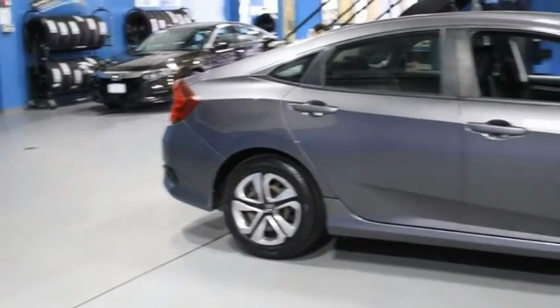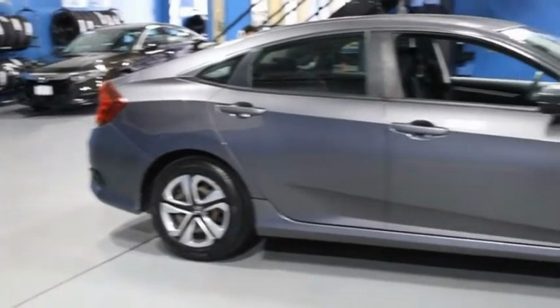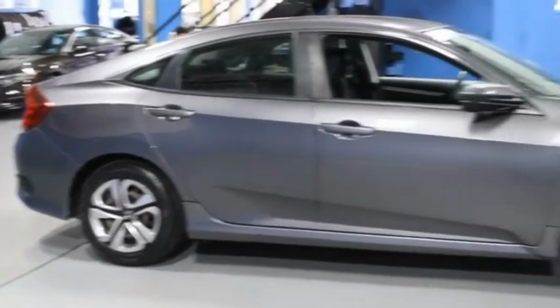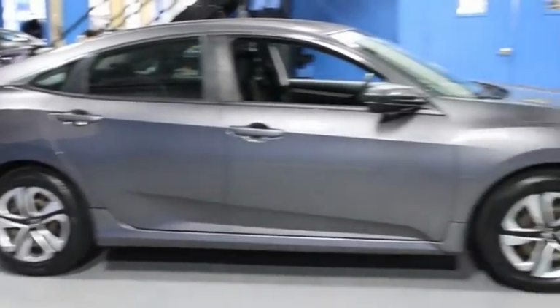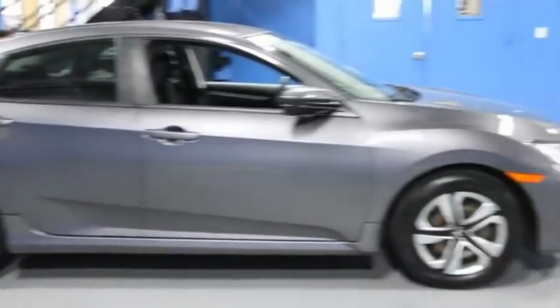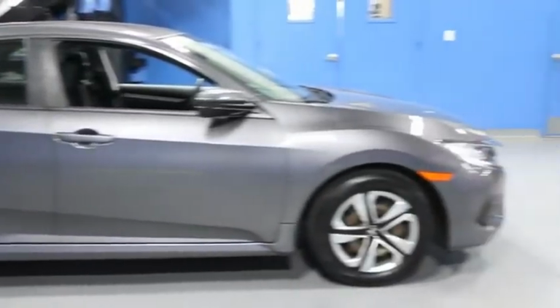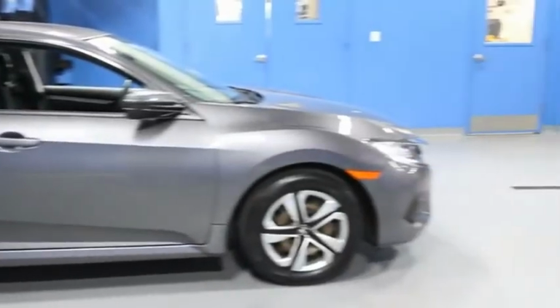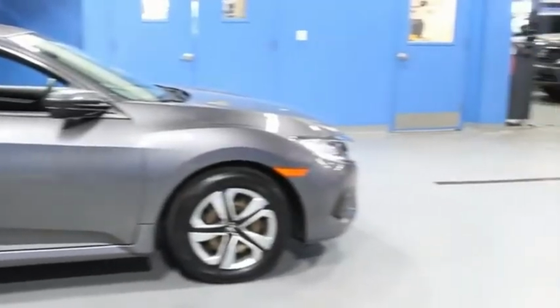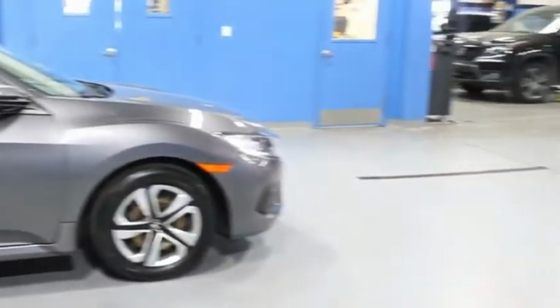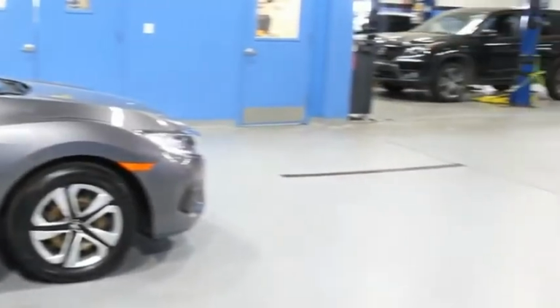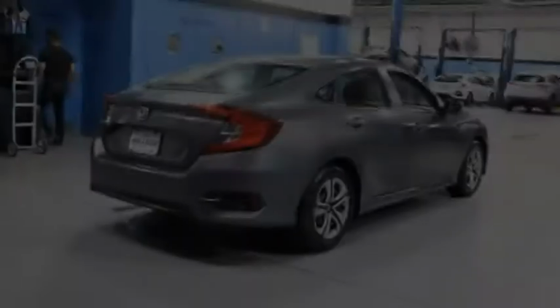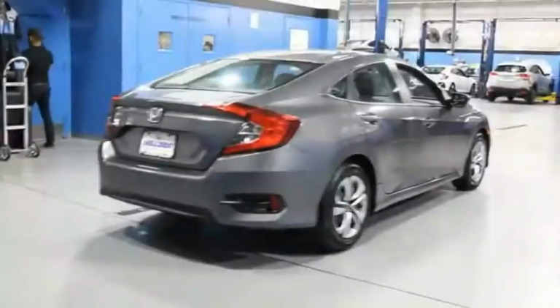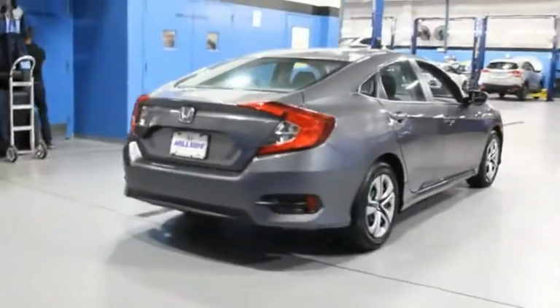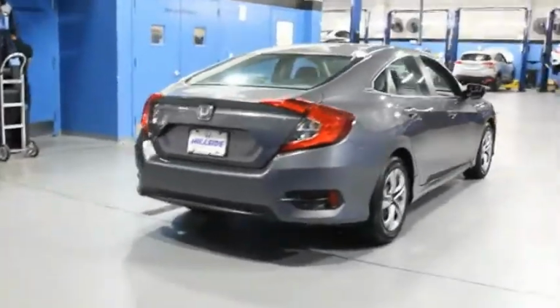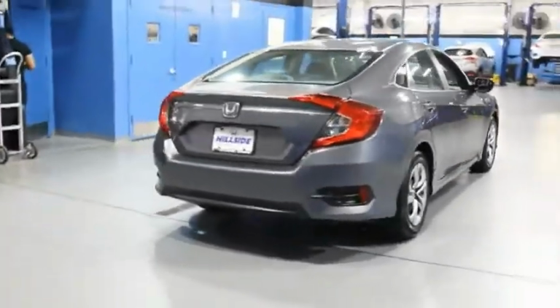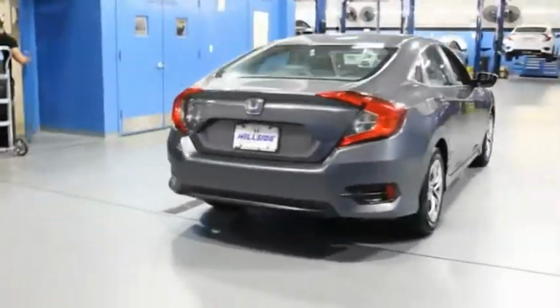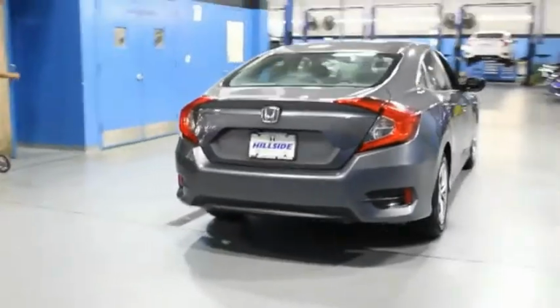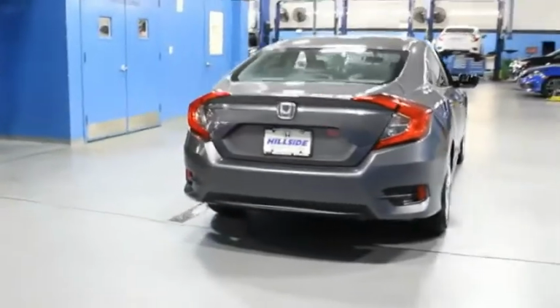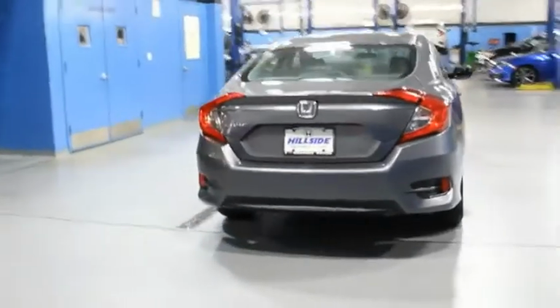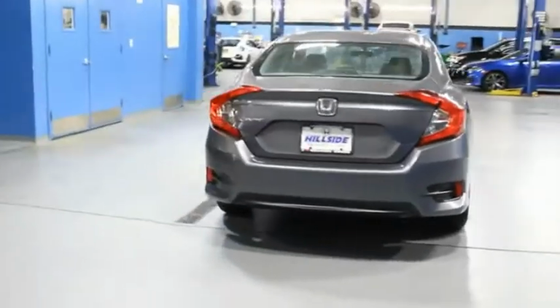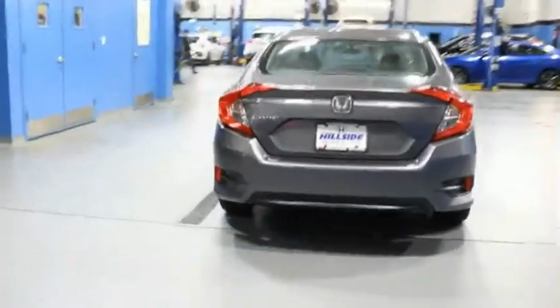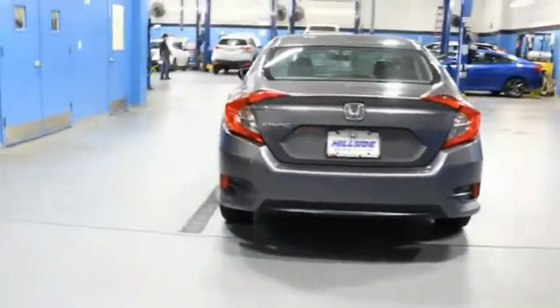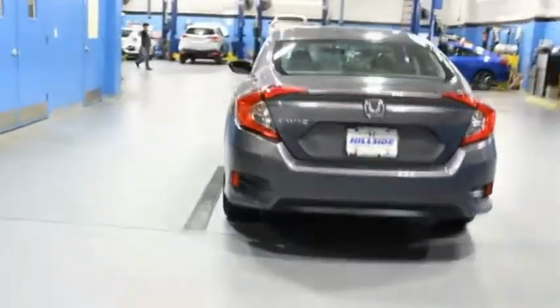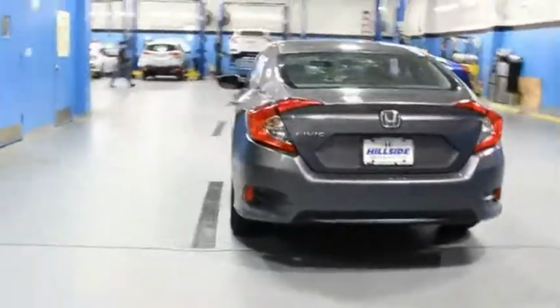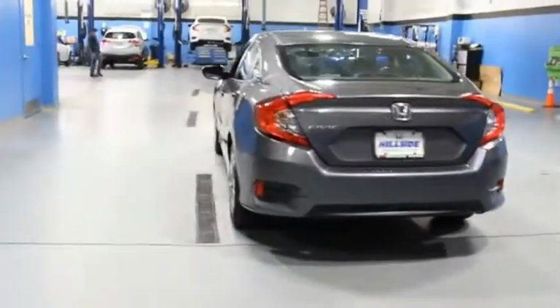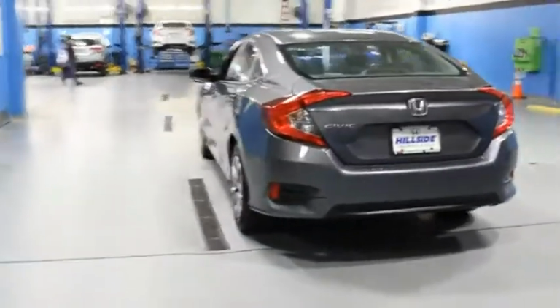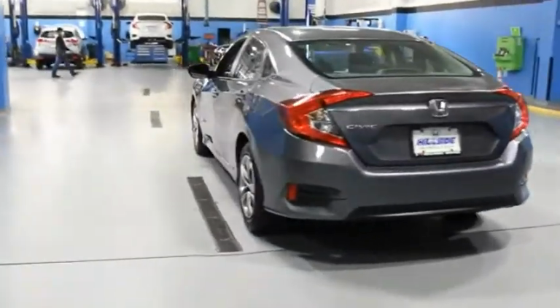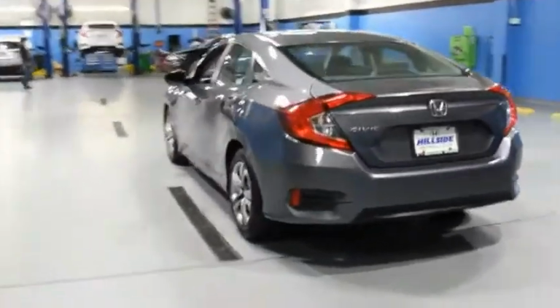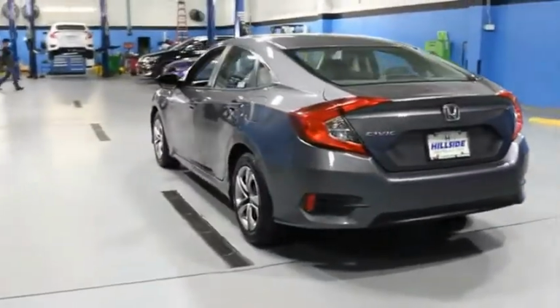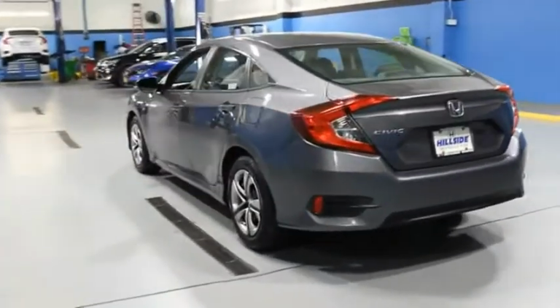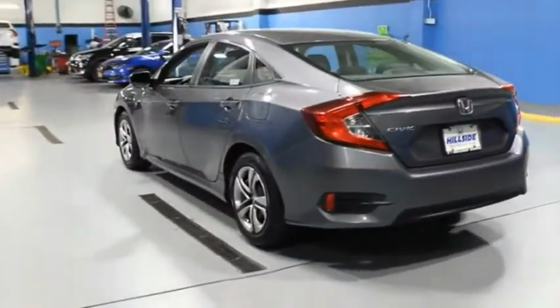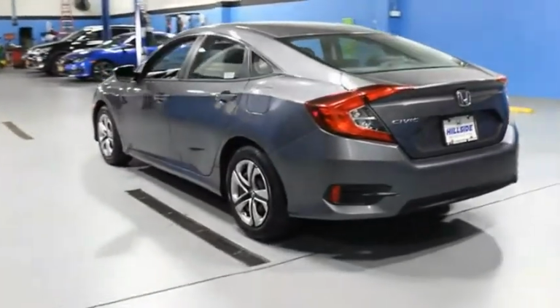Honda Civic — practical, awesome gas mileage, and incredibly reliable. A vehicle like this doesn't come along every day. Come in and get it before someone else does.